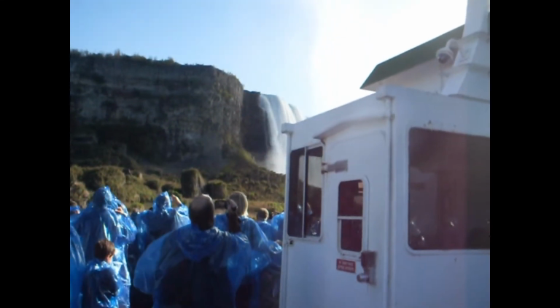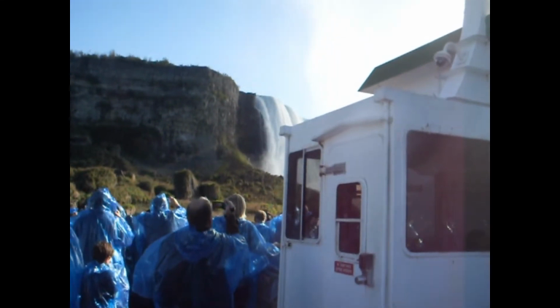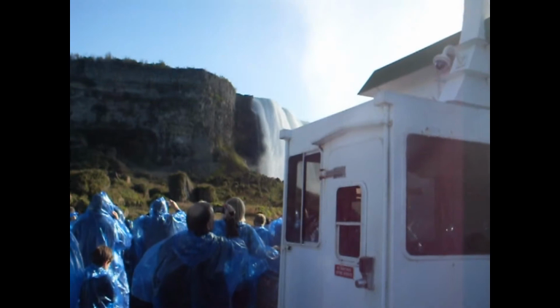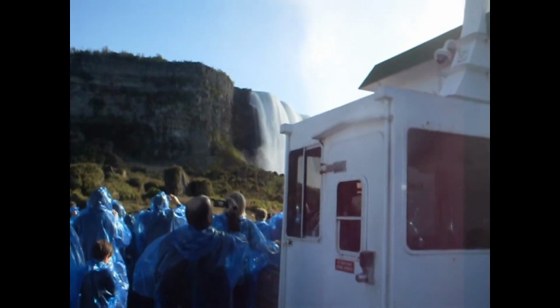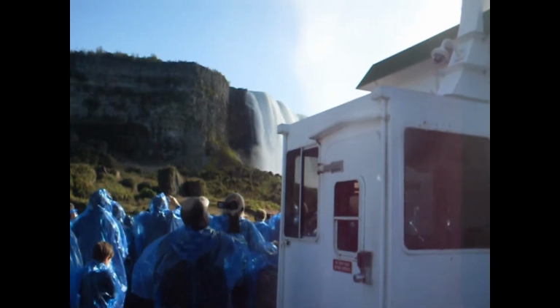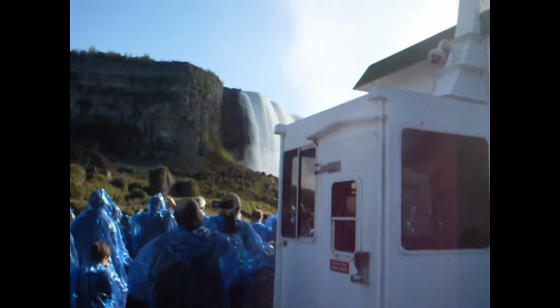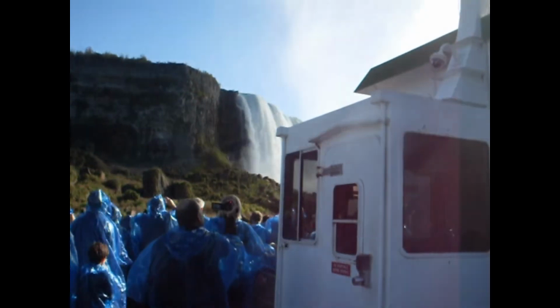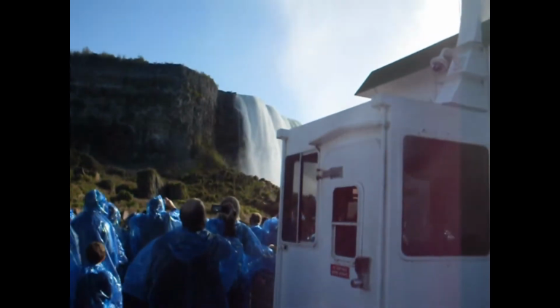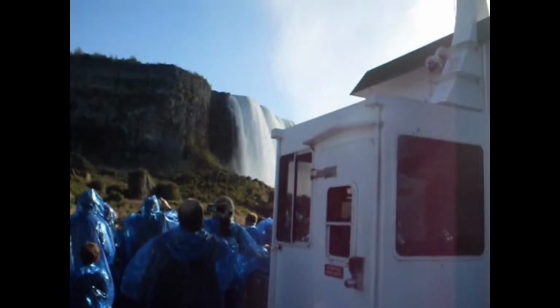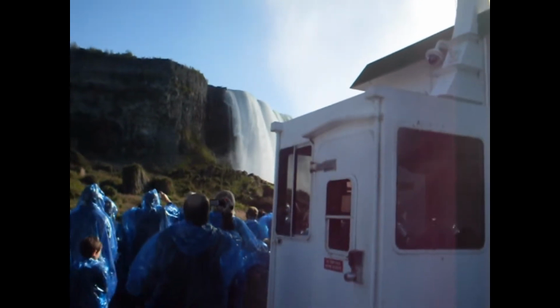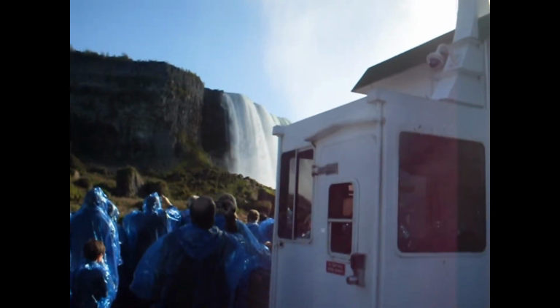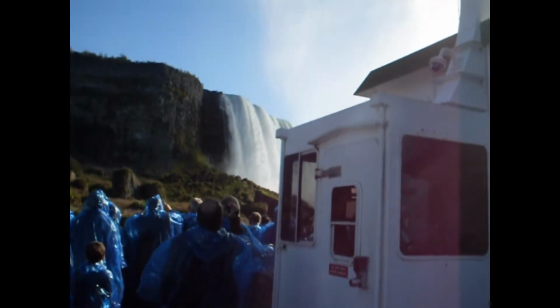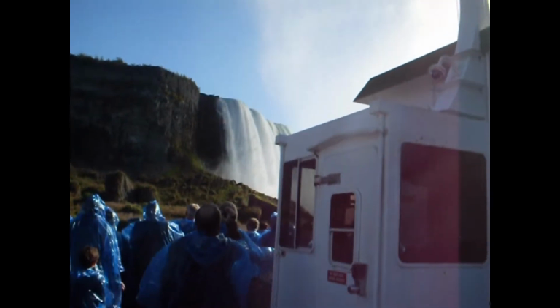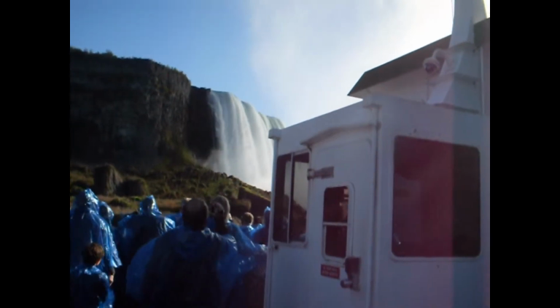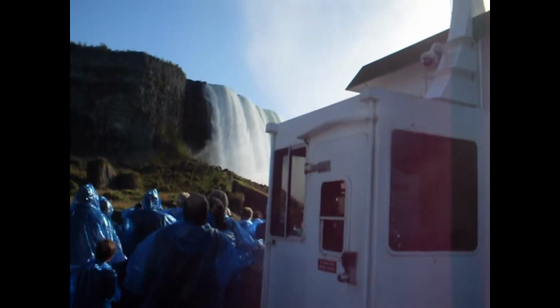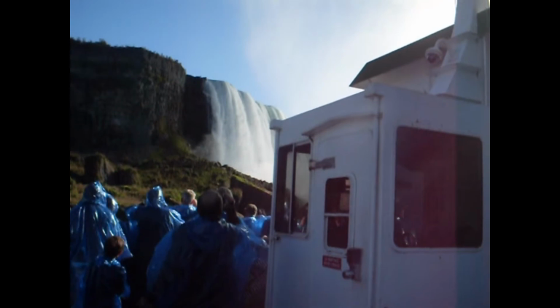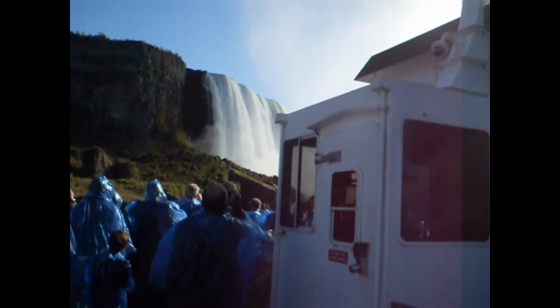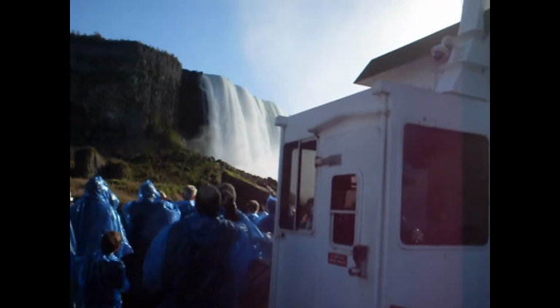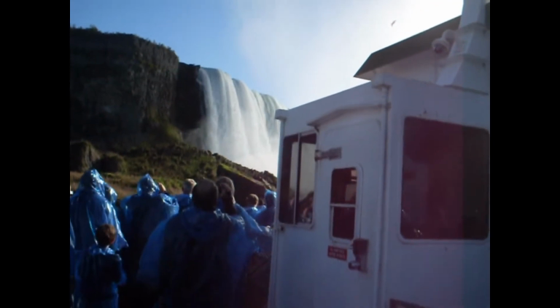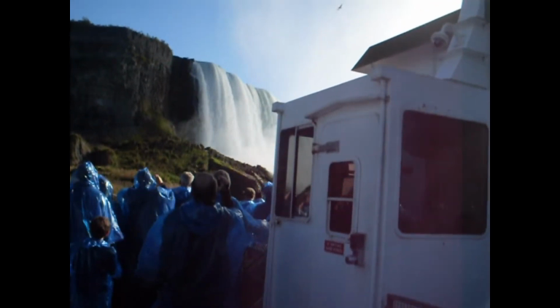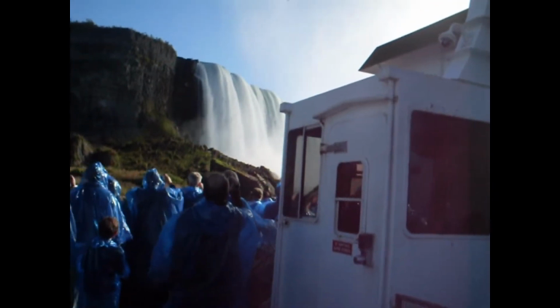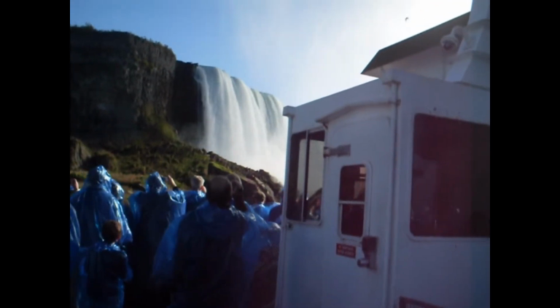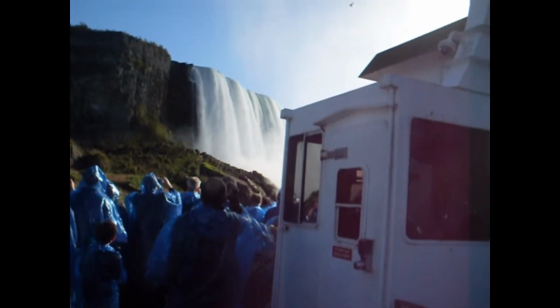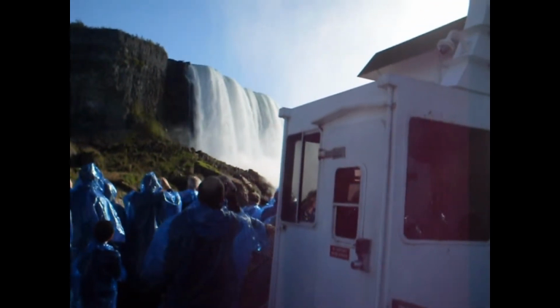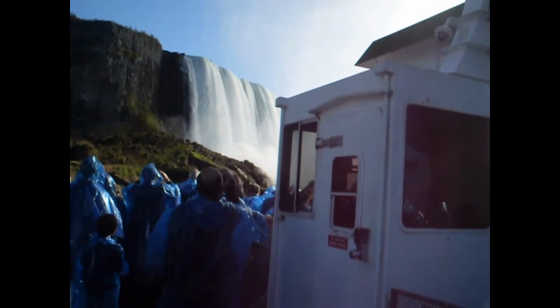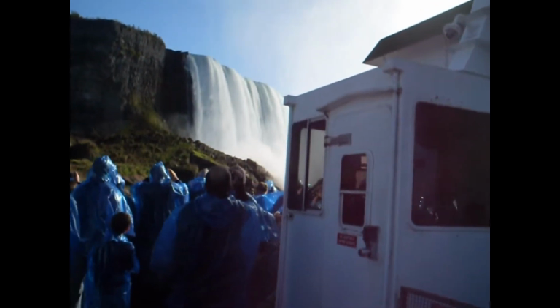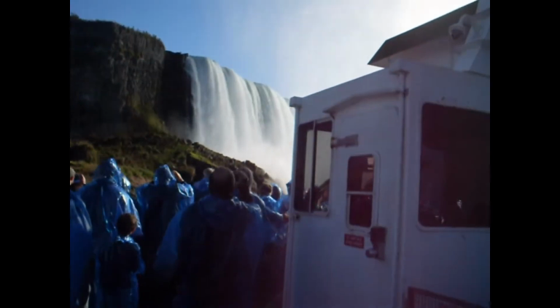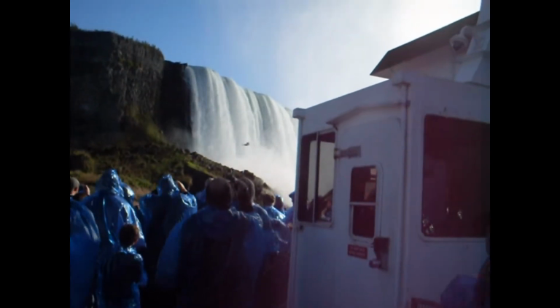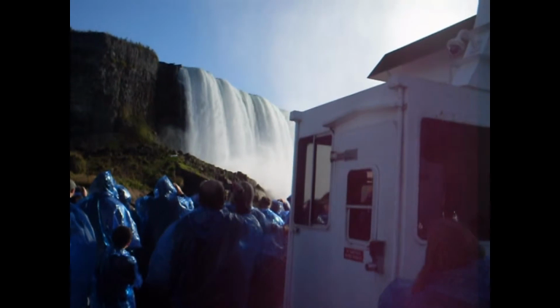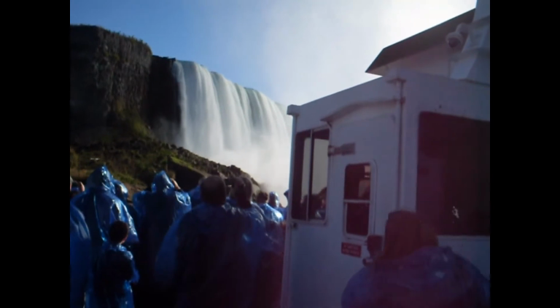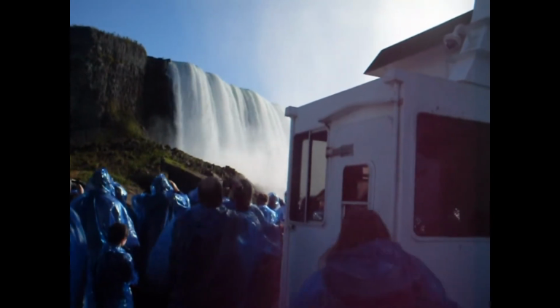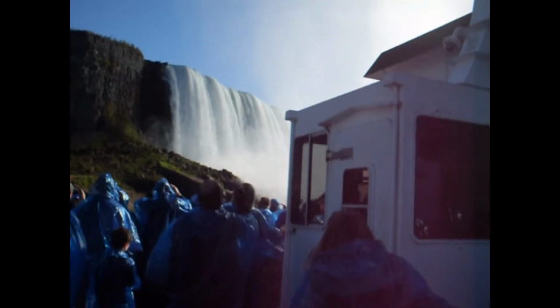To the extreme left of the Horseshoe Falls is Terrapin Point, through which passes the international borderline between the United States and Canada. Beneath us, the water plunges to a depth of 180 feet, or 55 meters.